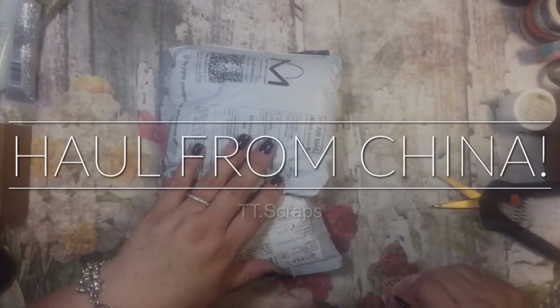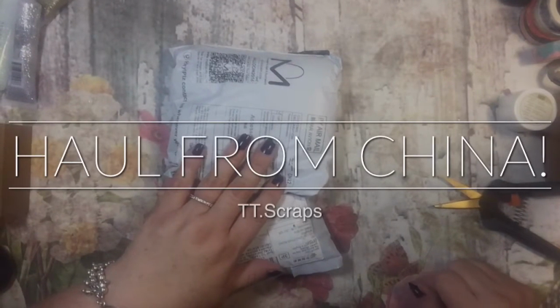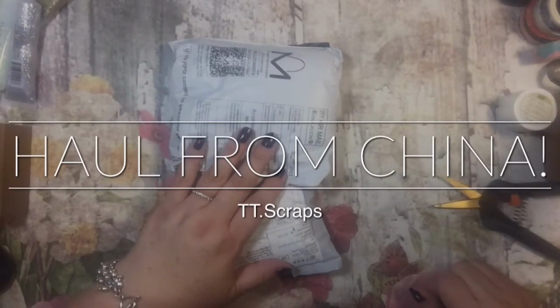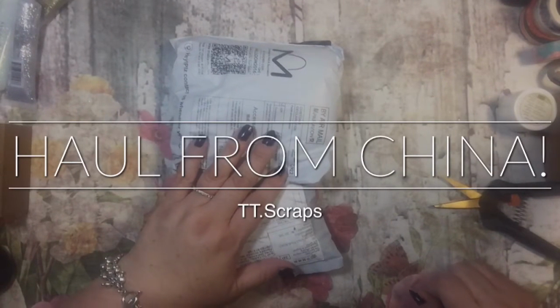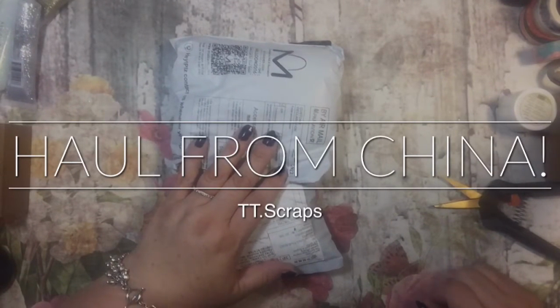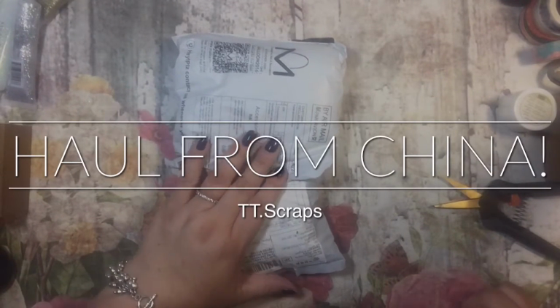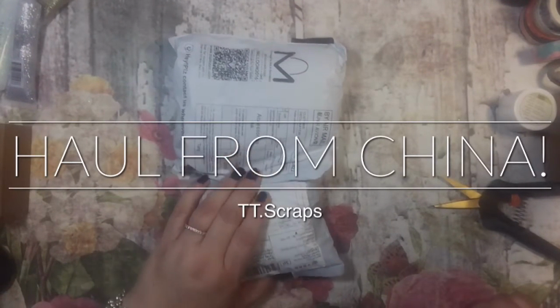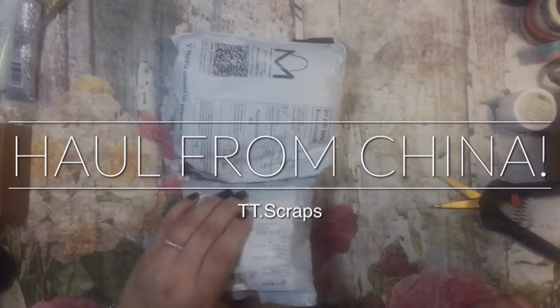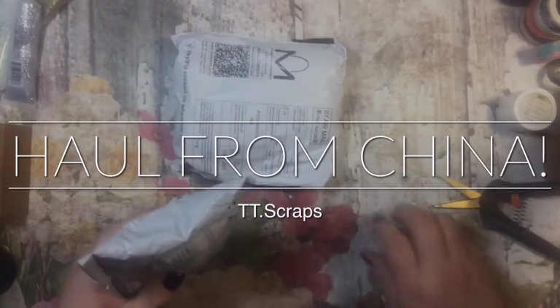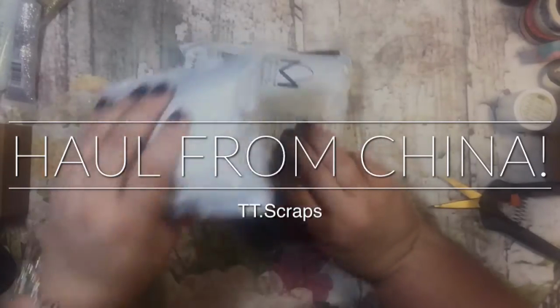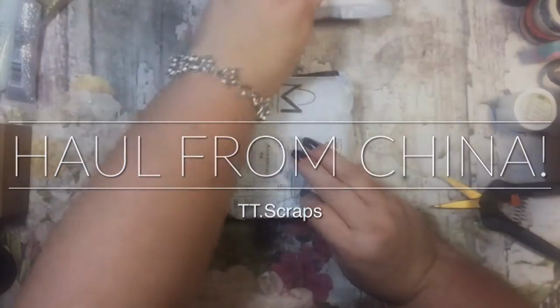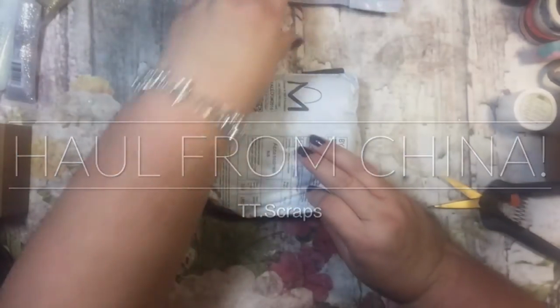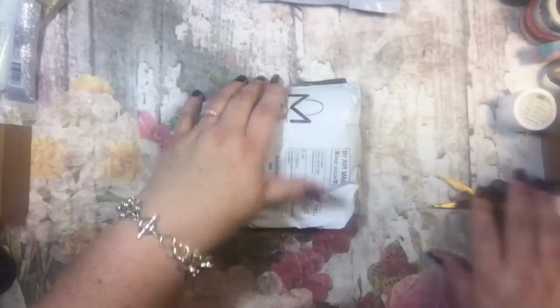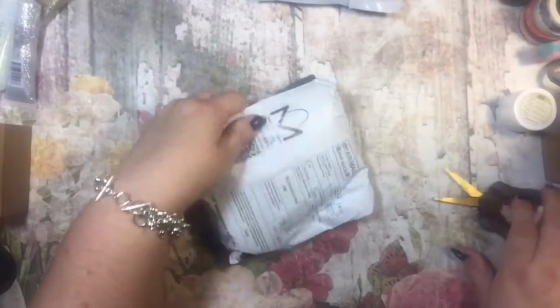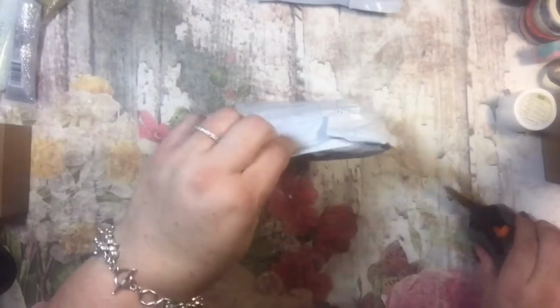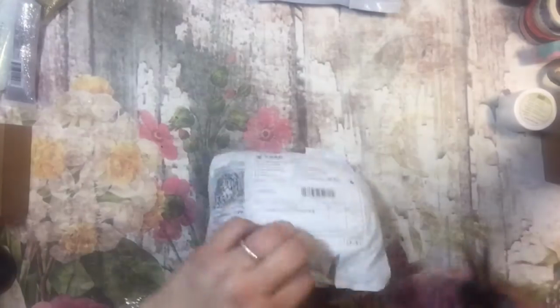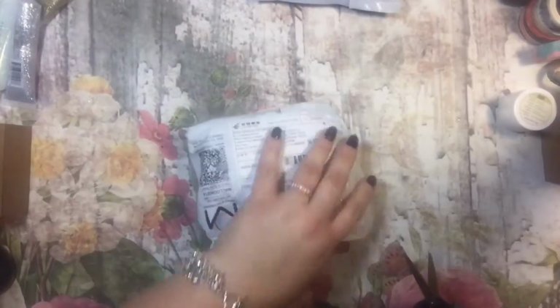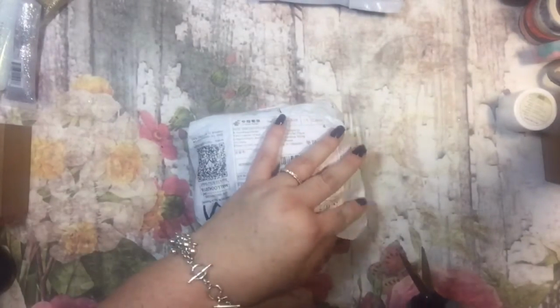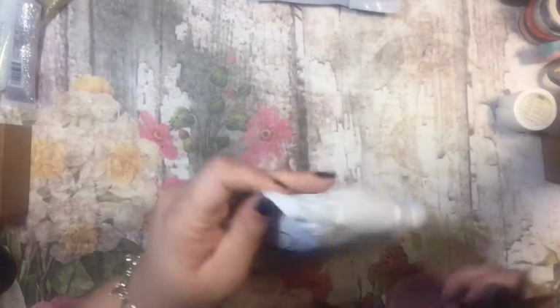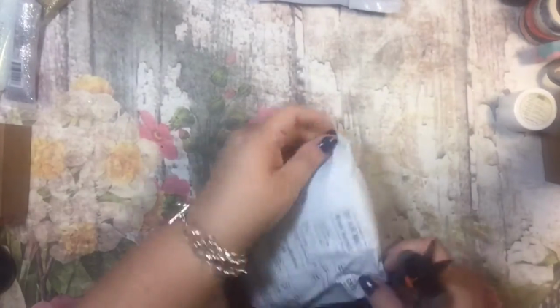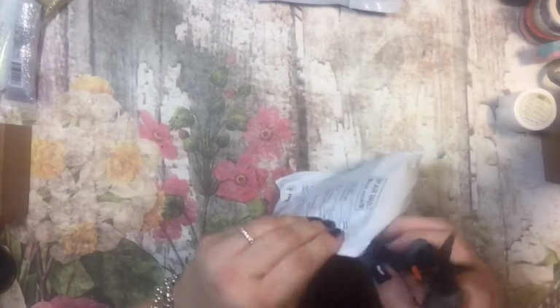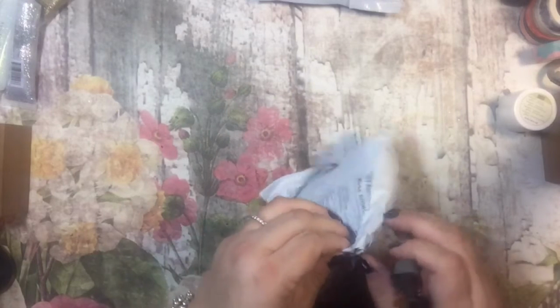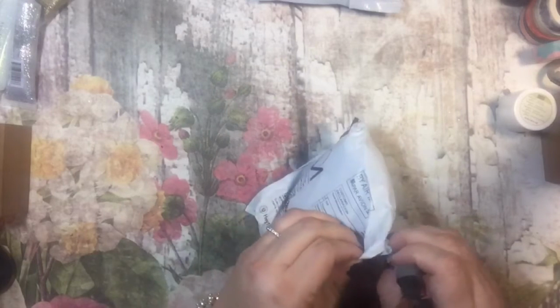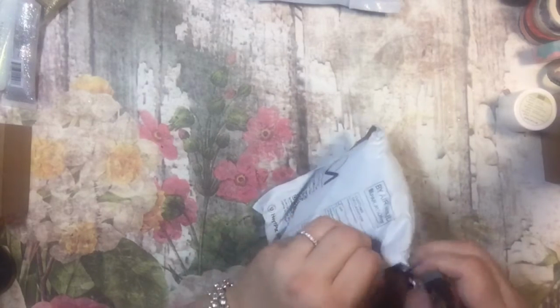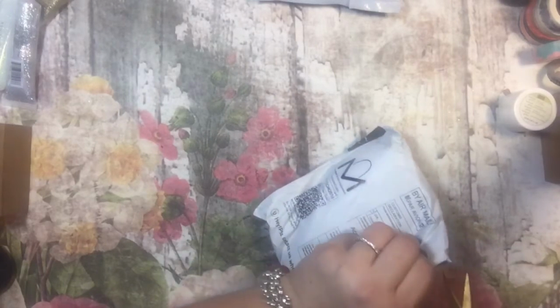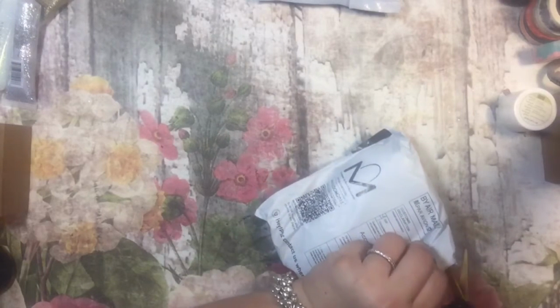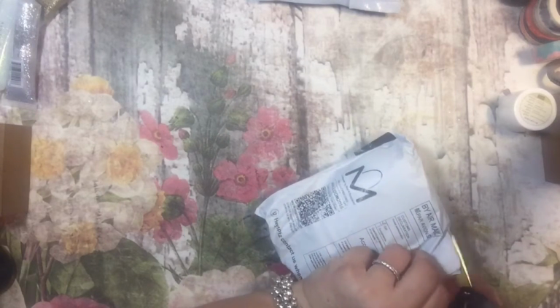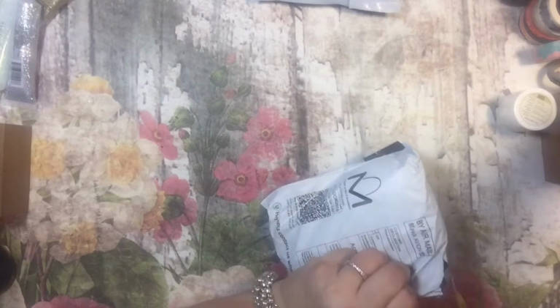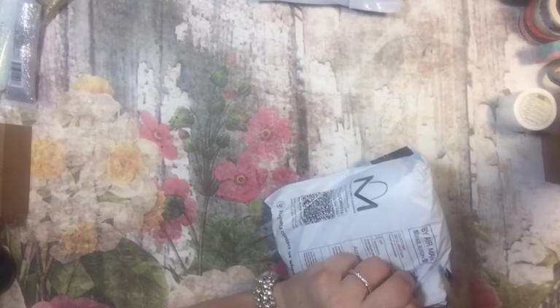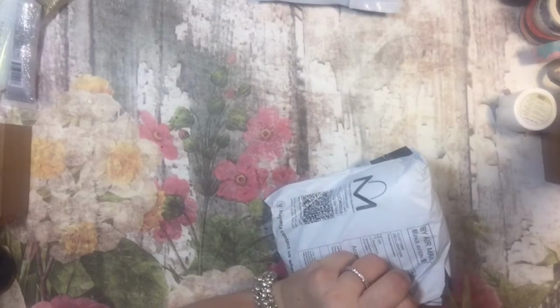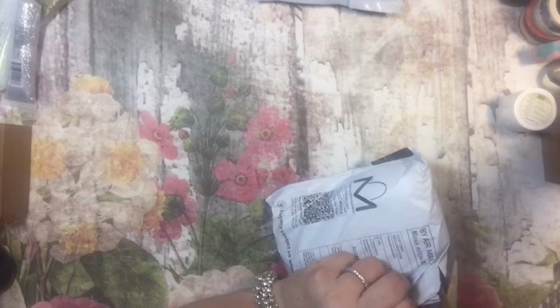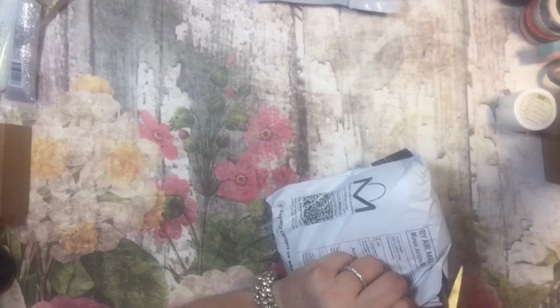Hi there, it's Tammy and I have two things here that I got in the mail today from China. I'm going to see what's inside — I thought I'd bring you along. It's fun doing hauls and I think you guys like them too.